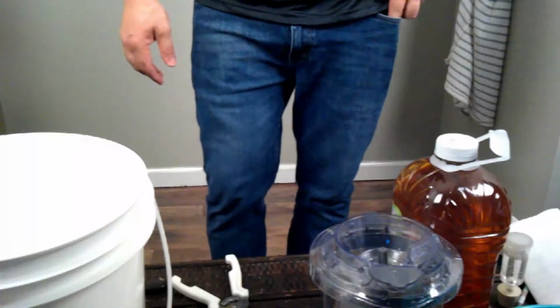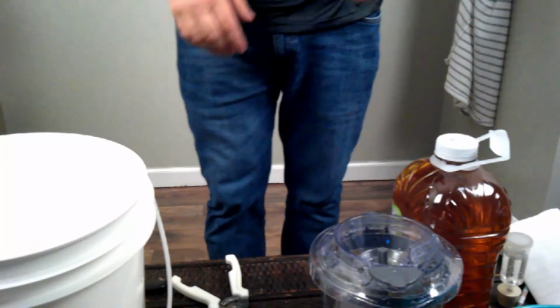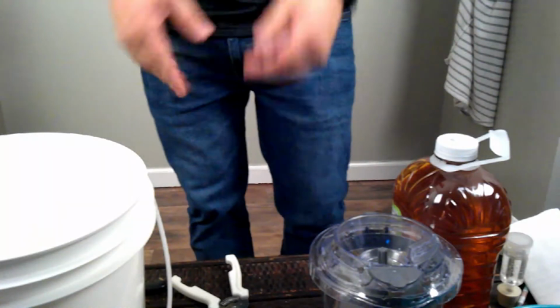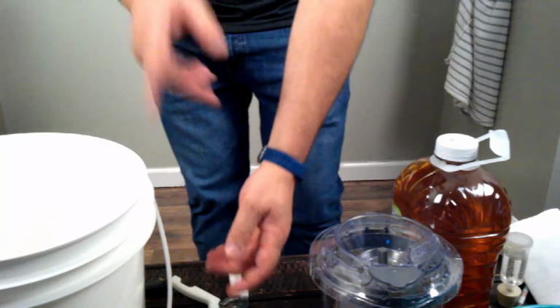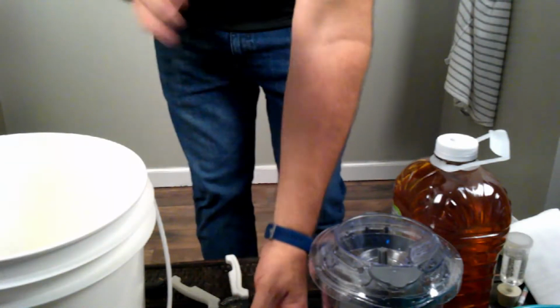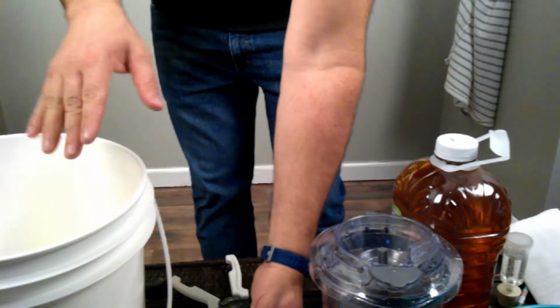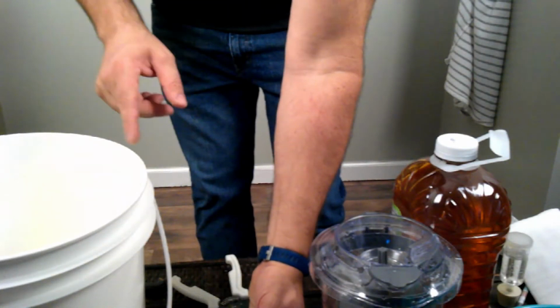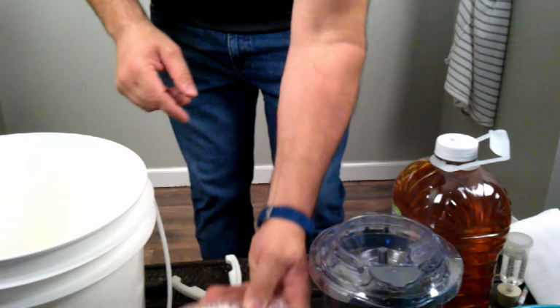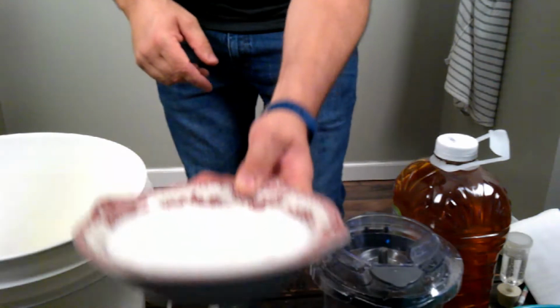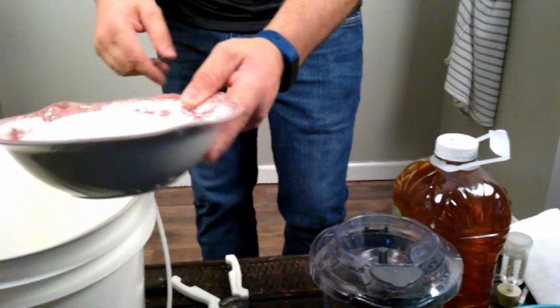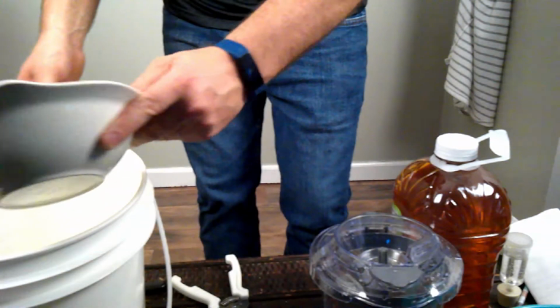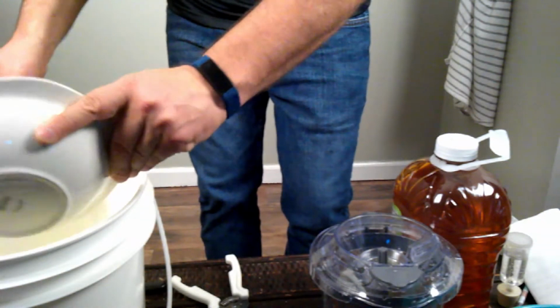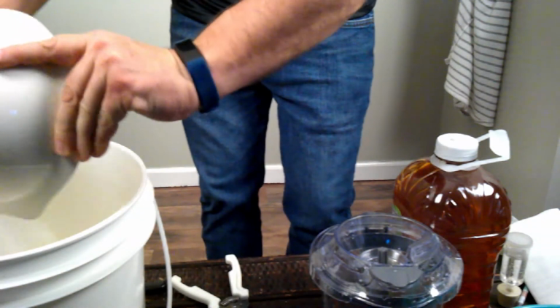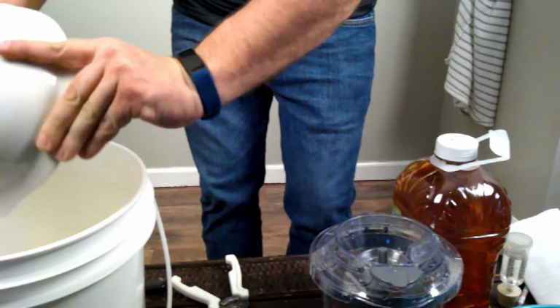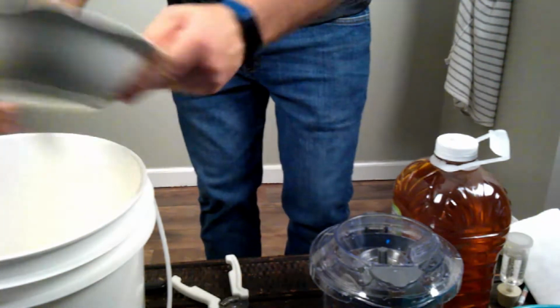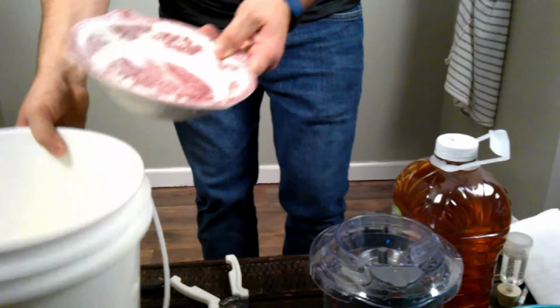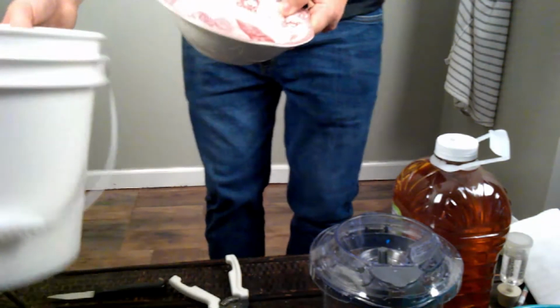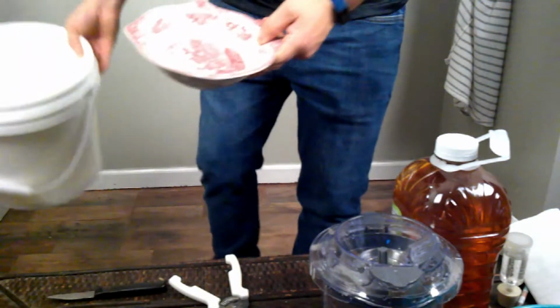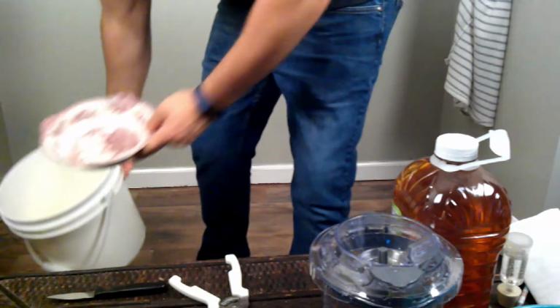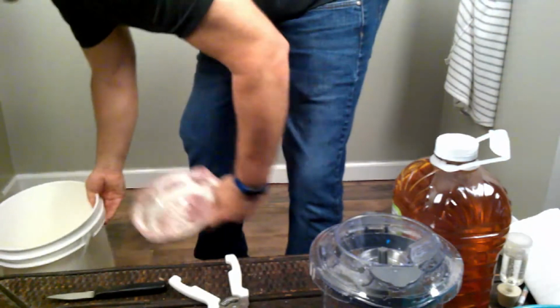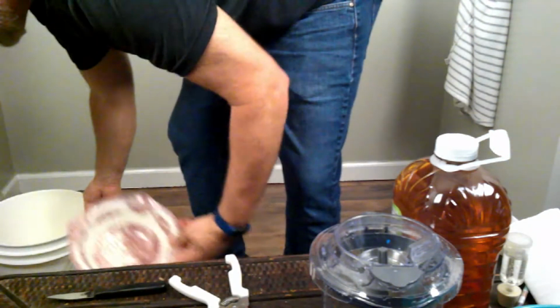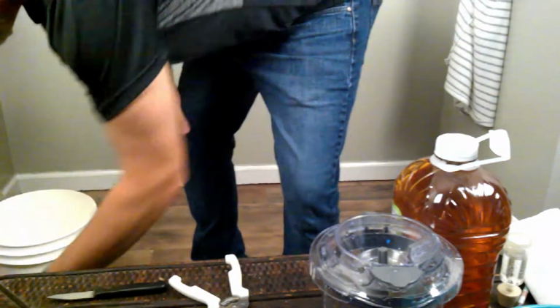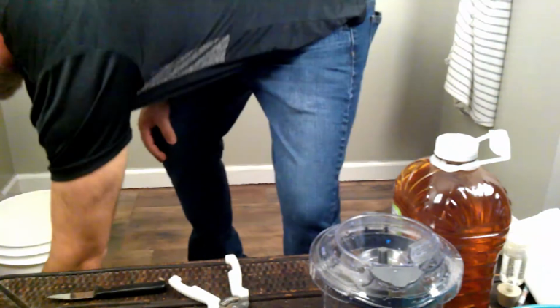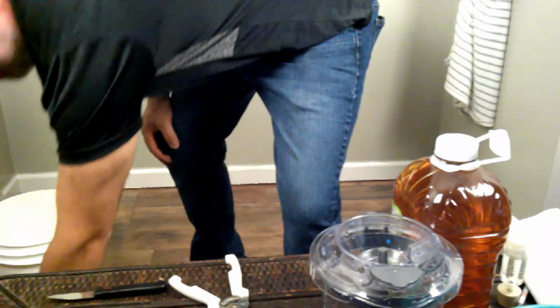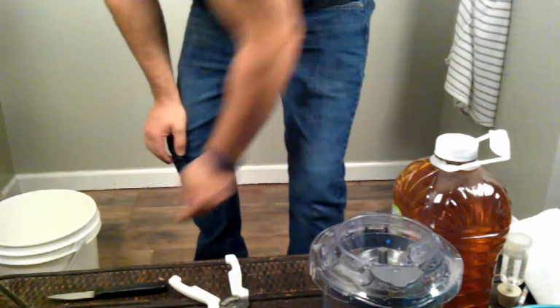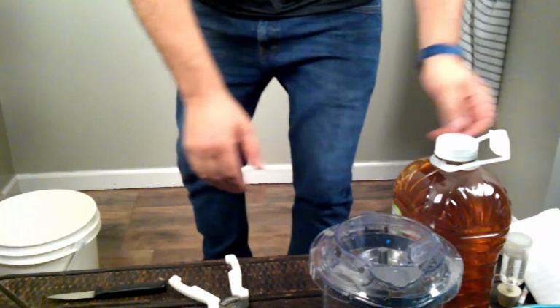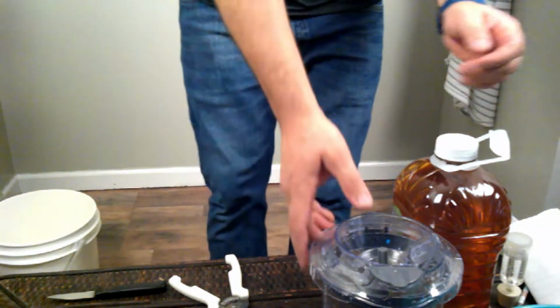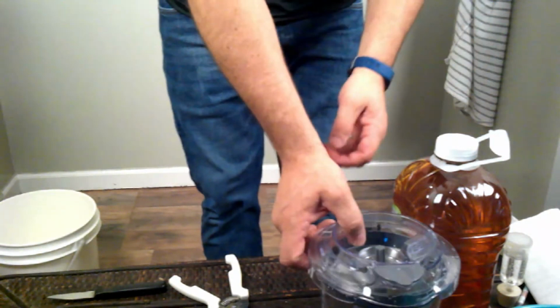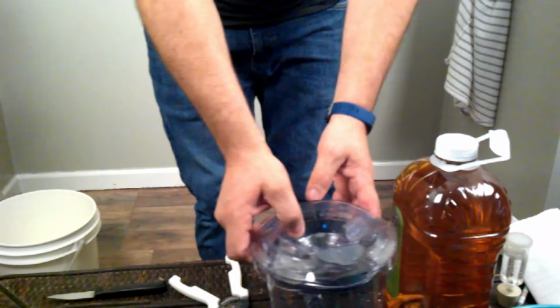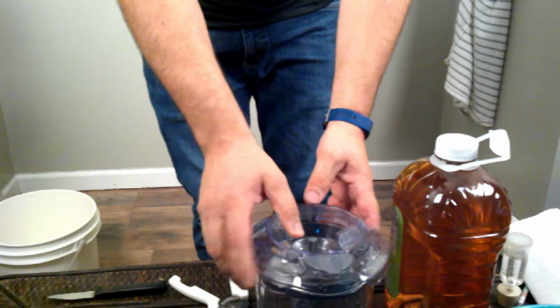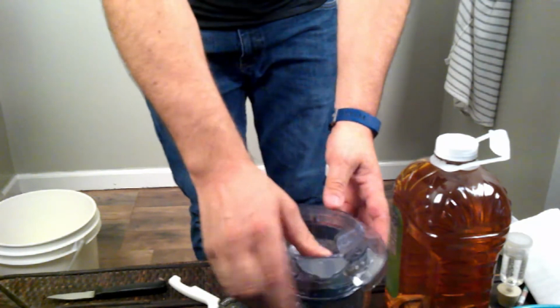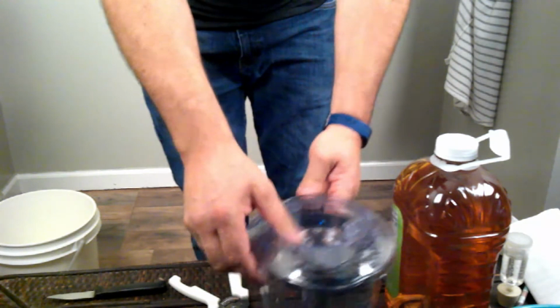My first step is going to be adding my sugar to my fermenting bucket just to get it out of the way. Then I'm going to set my fermenting bucket and bowl aside so we can focus on these apples.